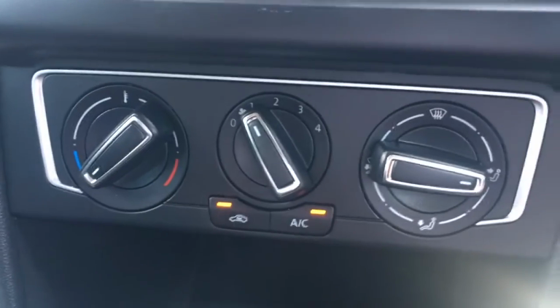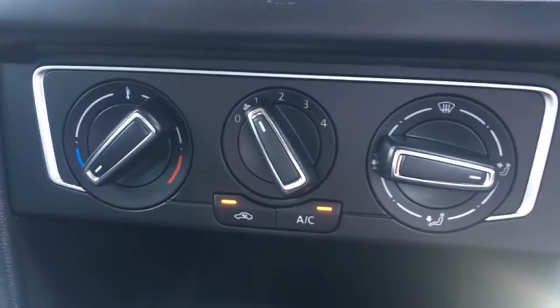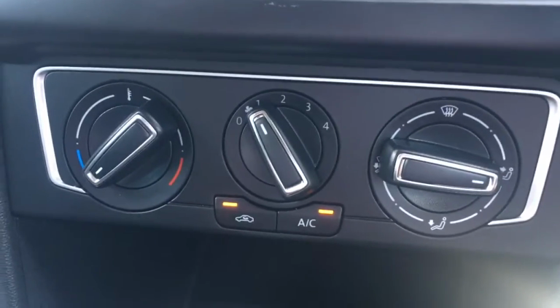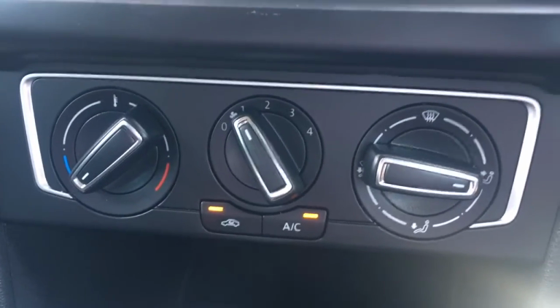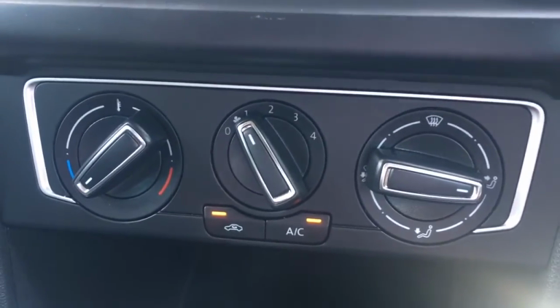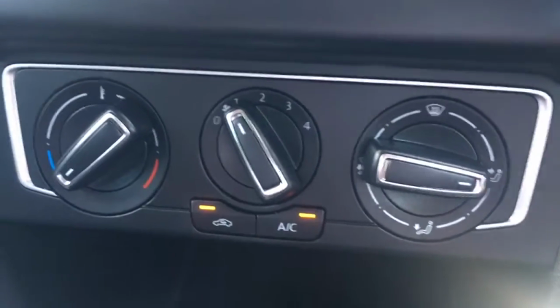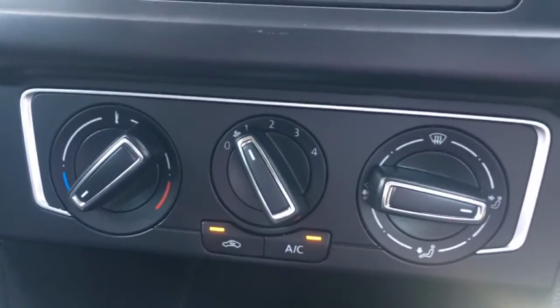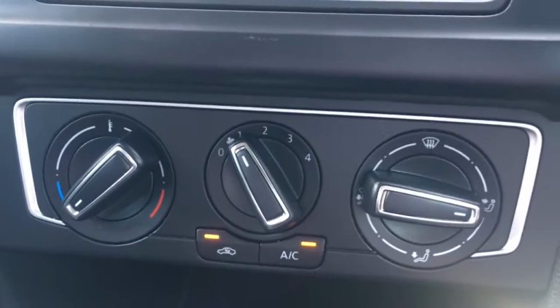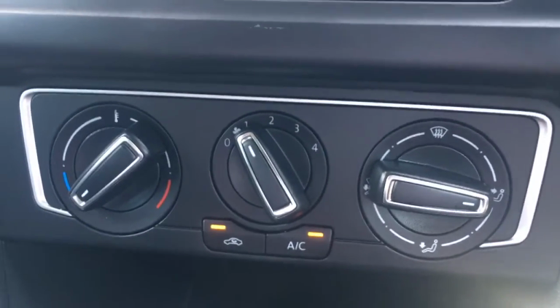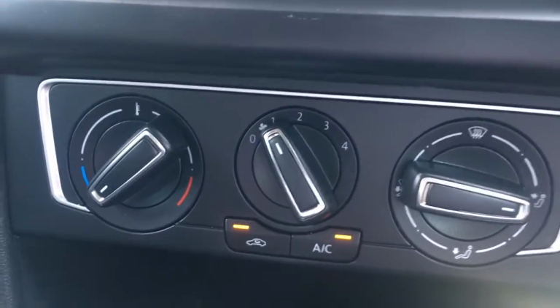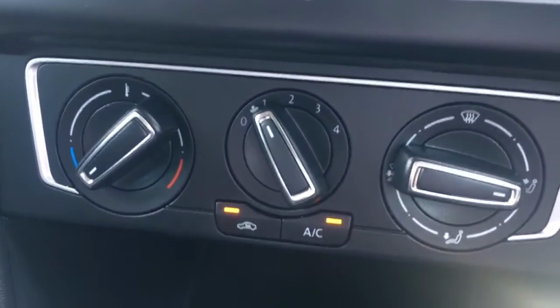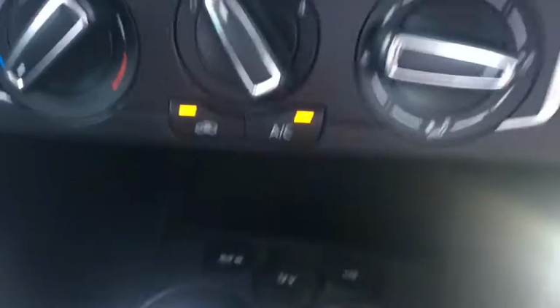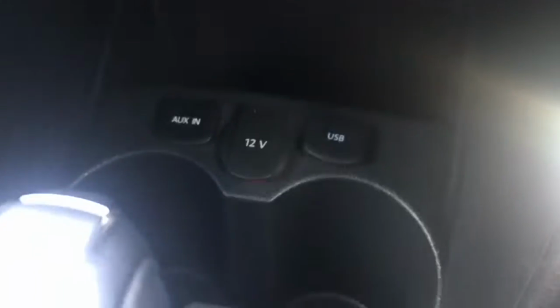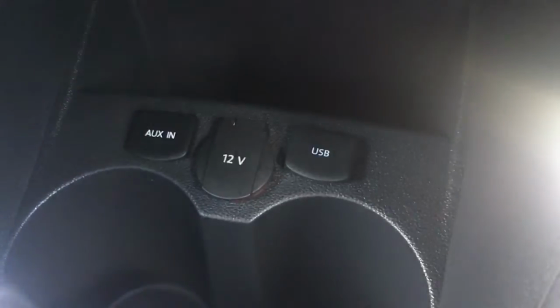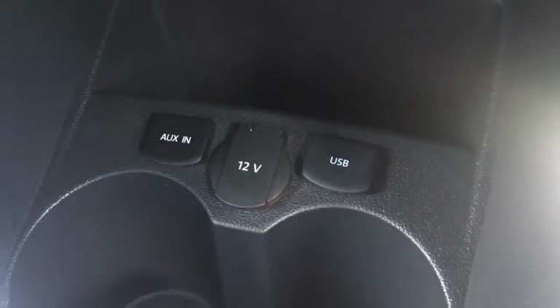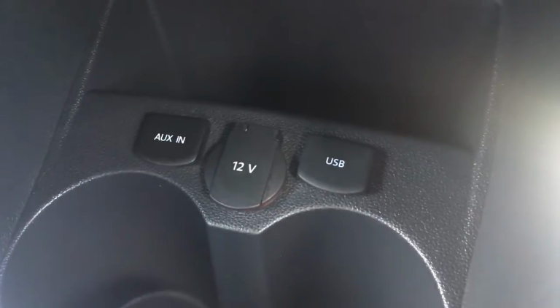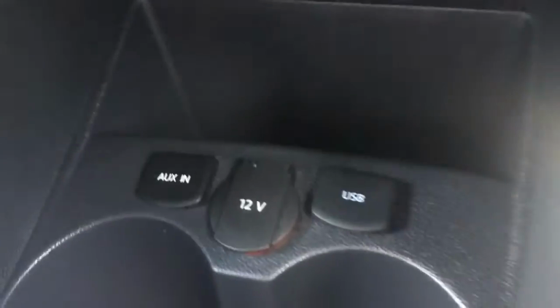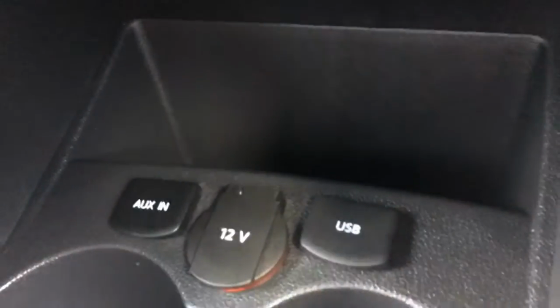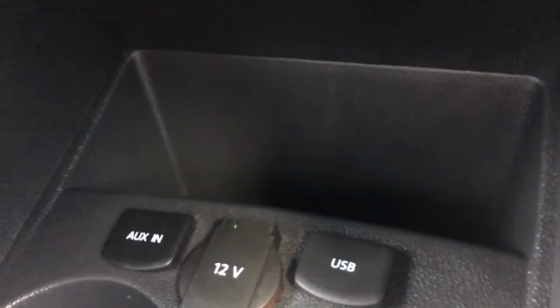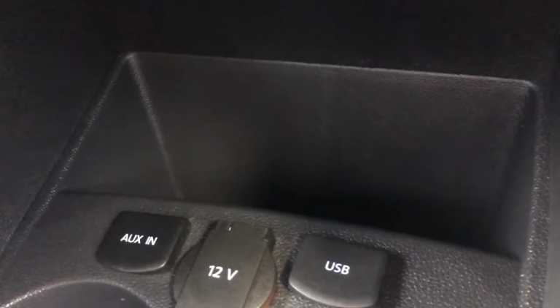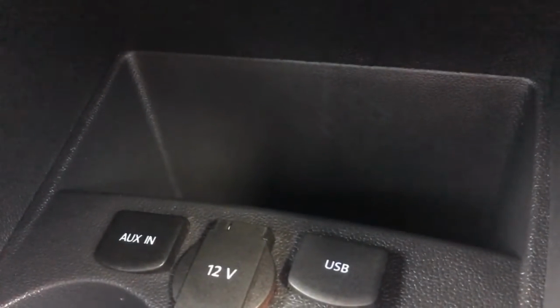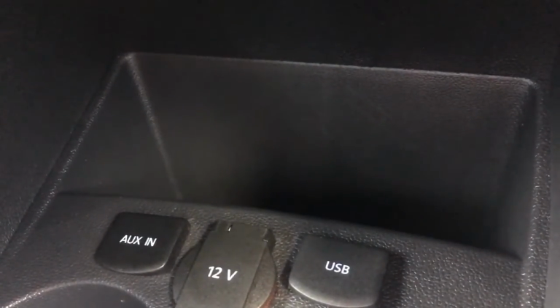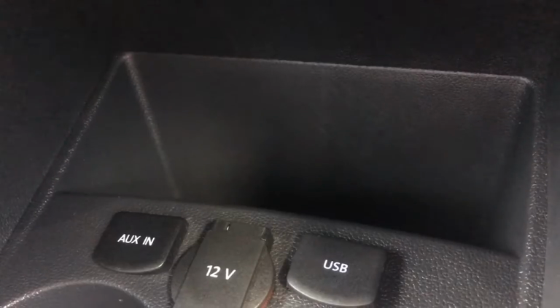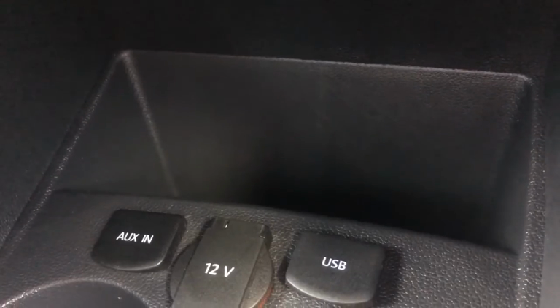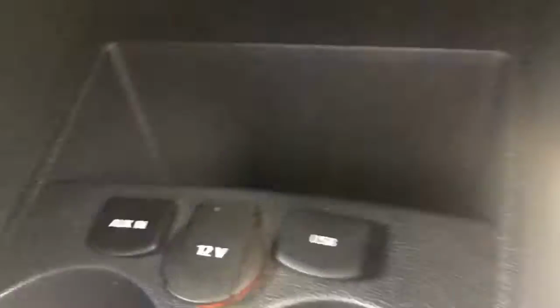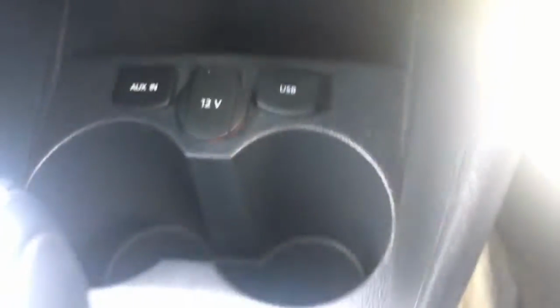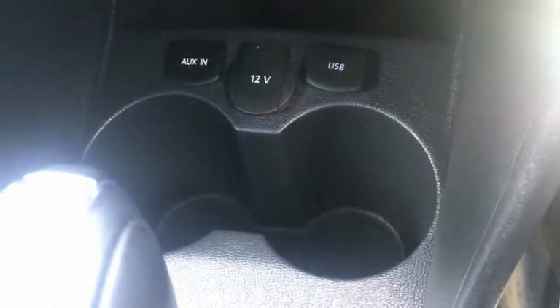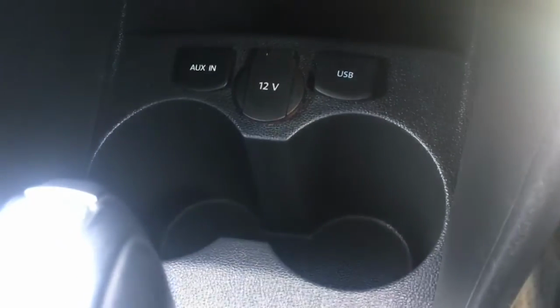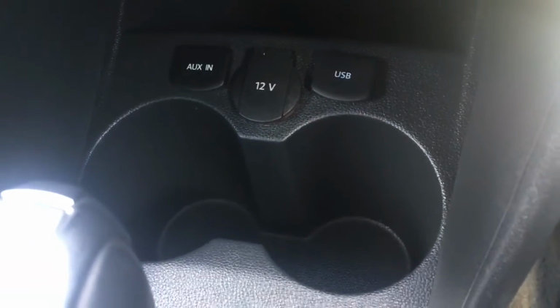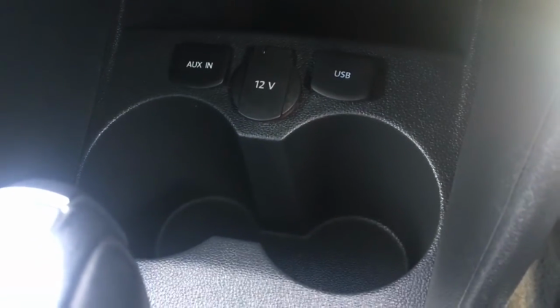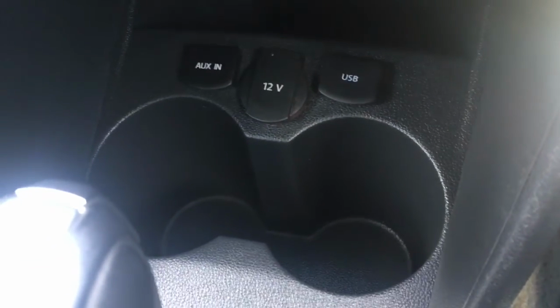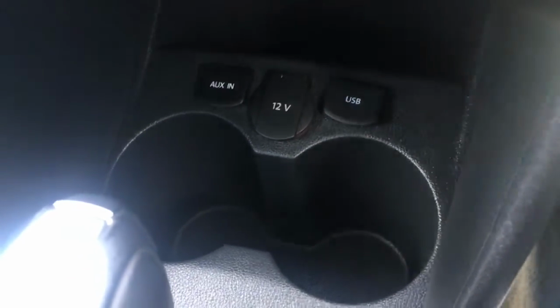Below that I've got the air conditioning controls — lovely and straightforward to use, everything's labelled as you'd expect. You've got your external connectivity just there. You've got a cubby hole back there to keep your devices out of the way while you're driving. You've also got a couple of cup holders there, which are always useful.